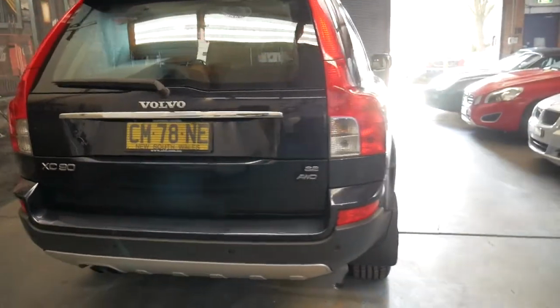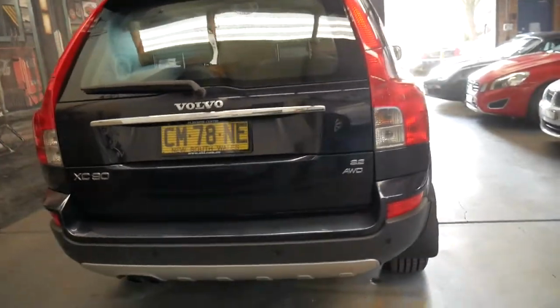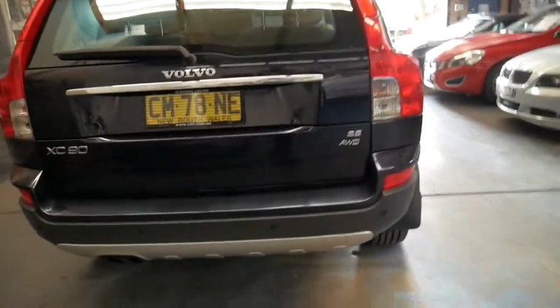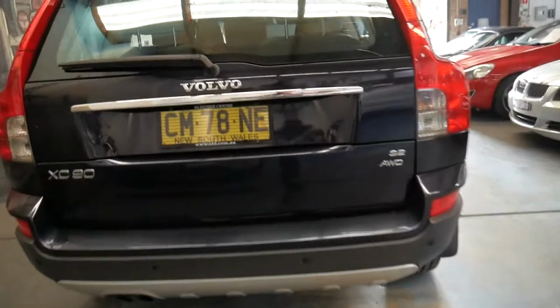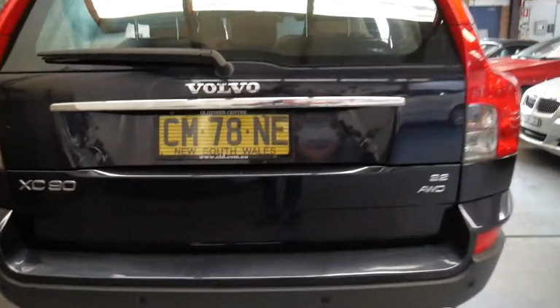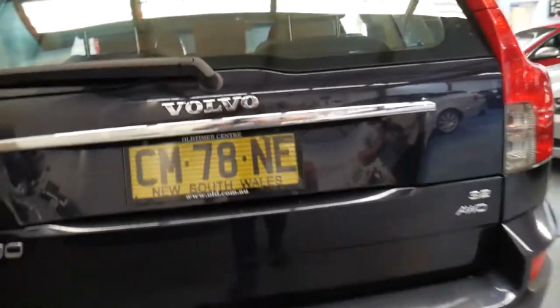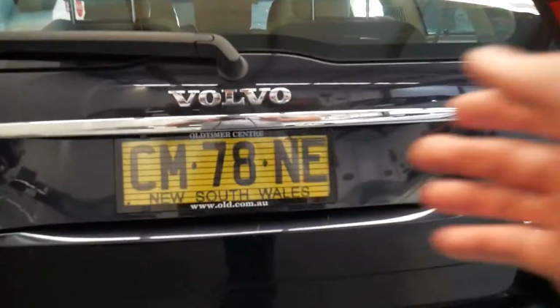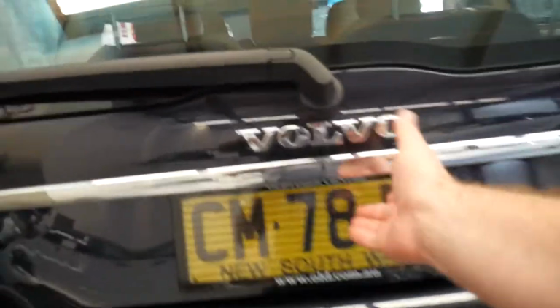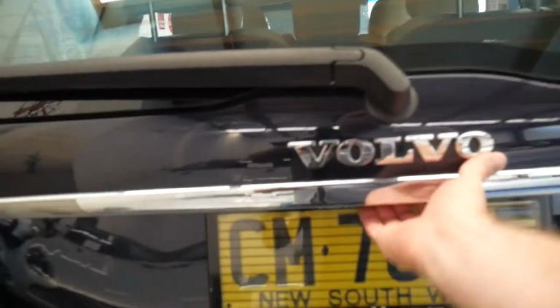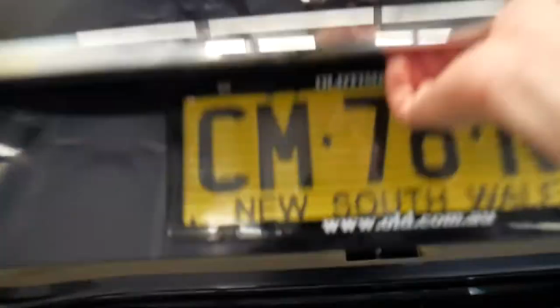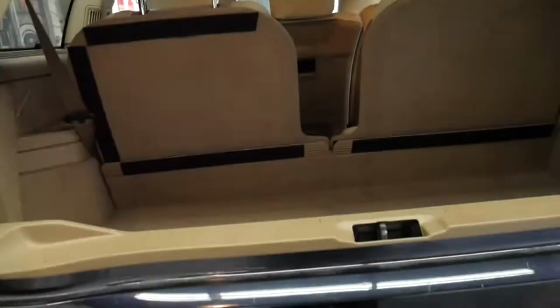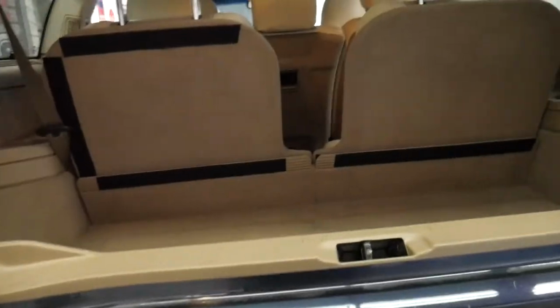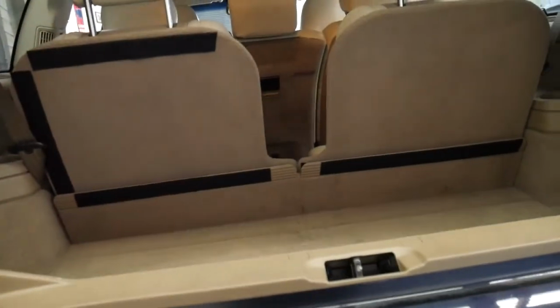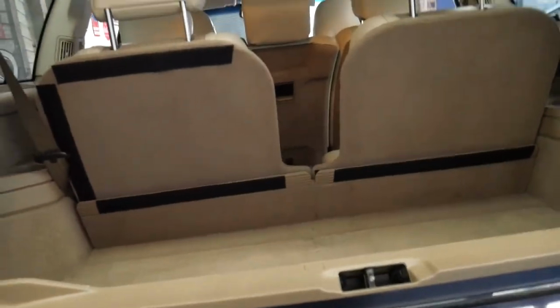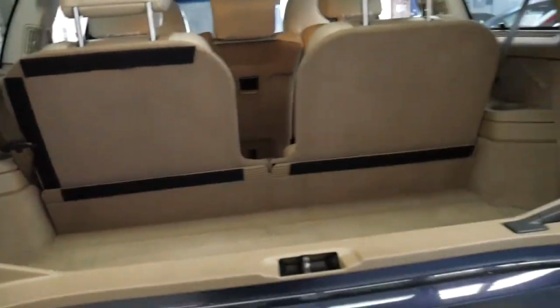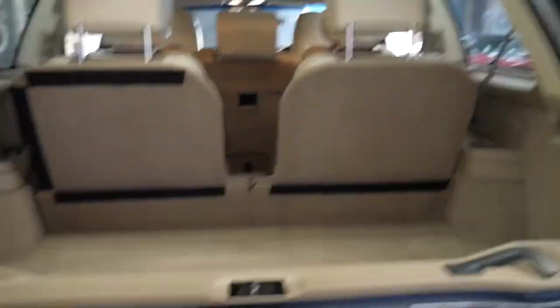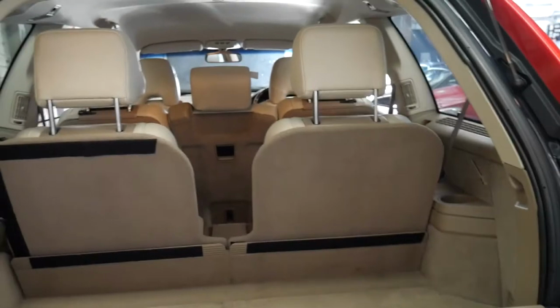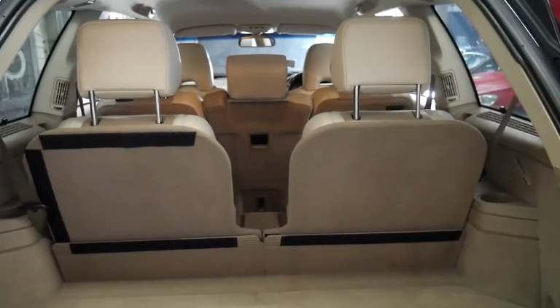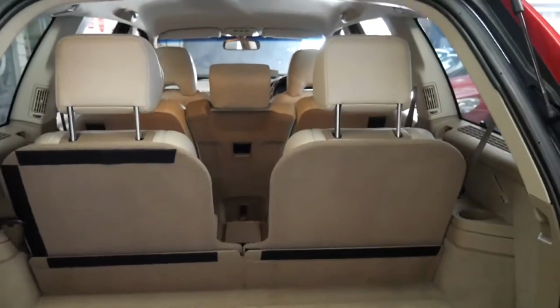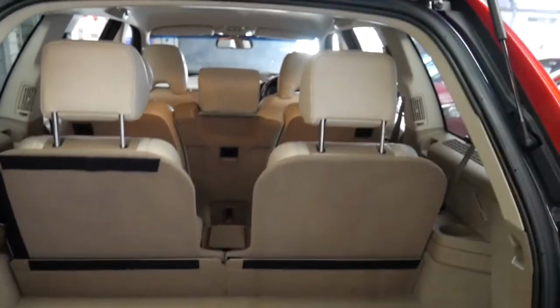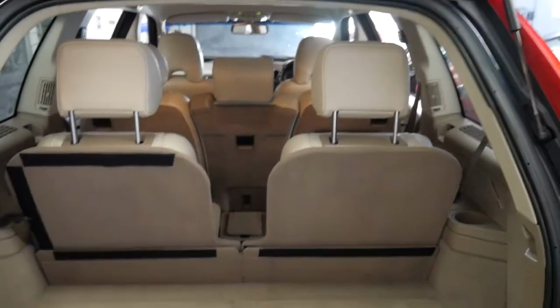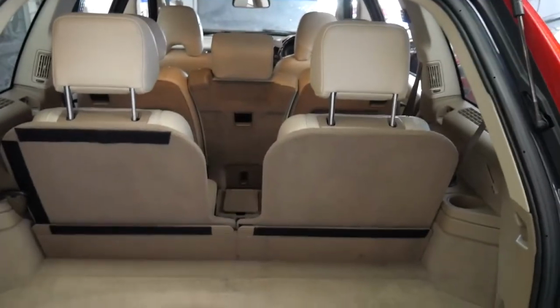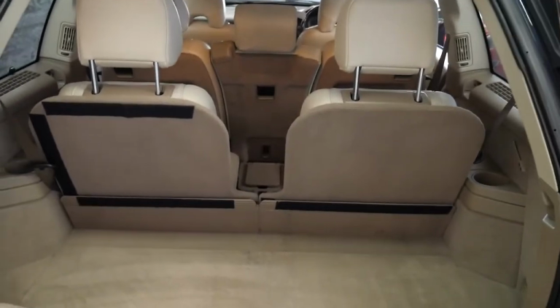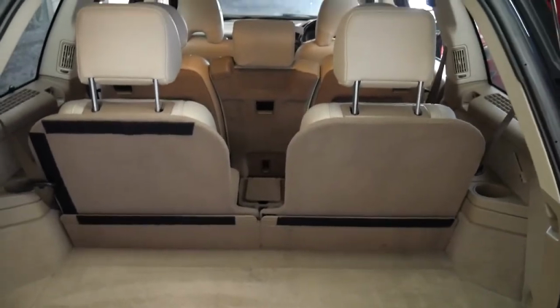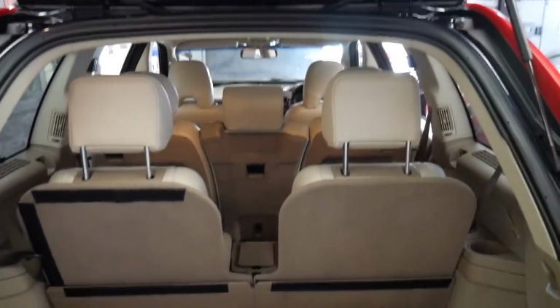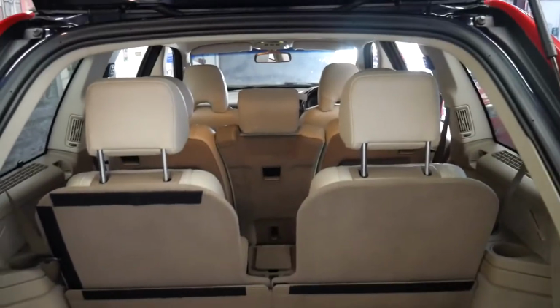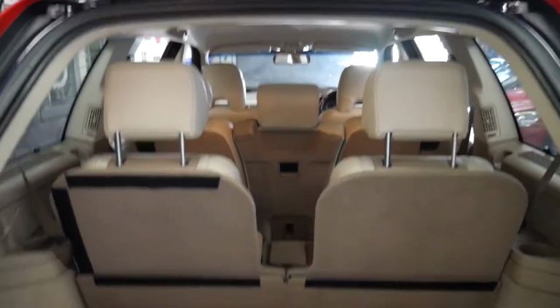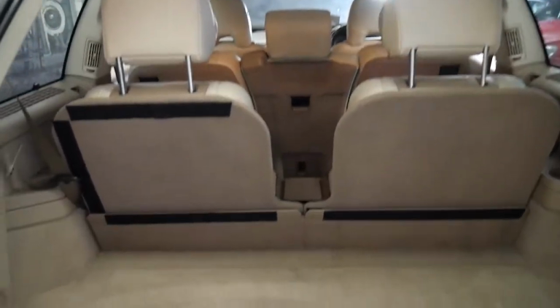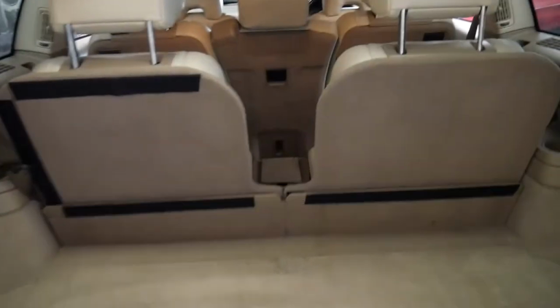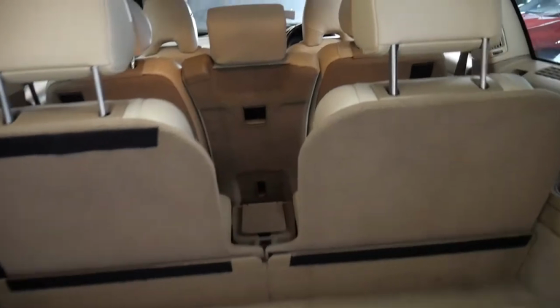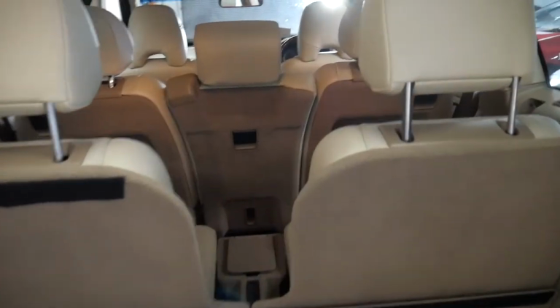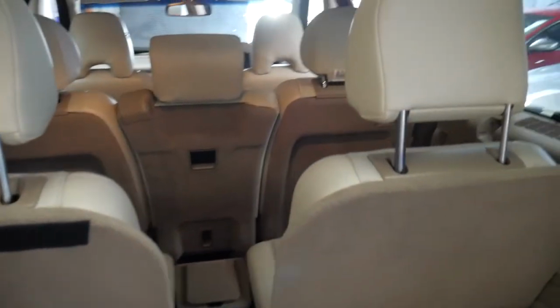It's got parking sensors. This car has just come in — we've just literally given it a wash and a vacuum and look how good it is.